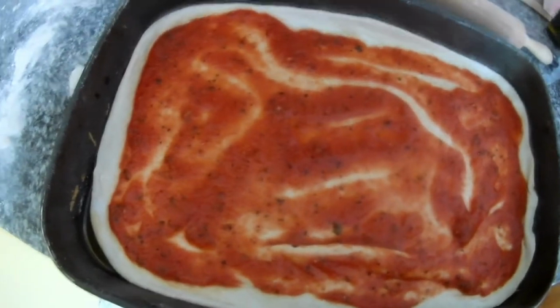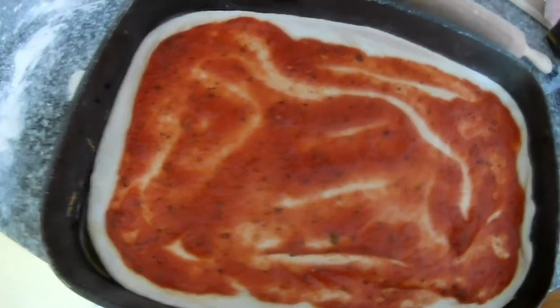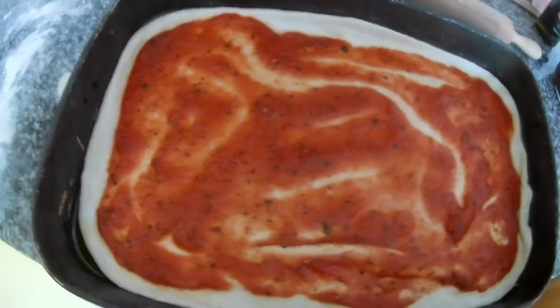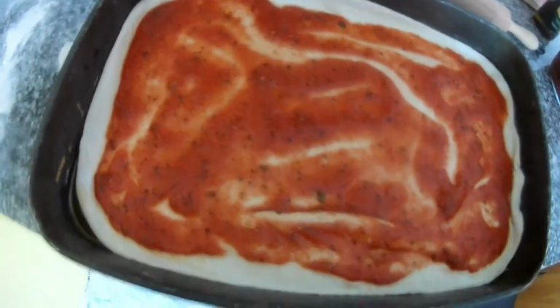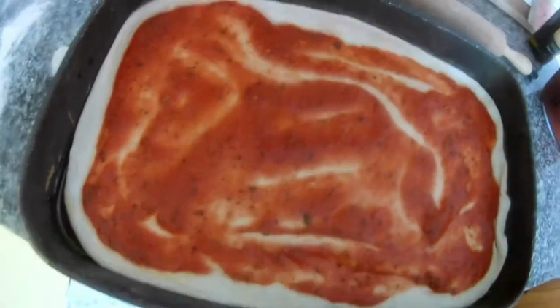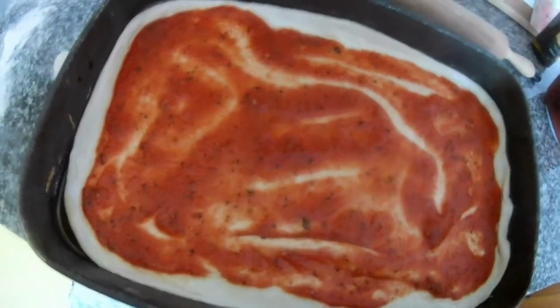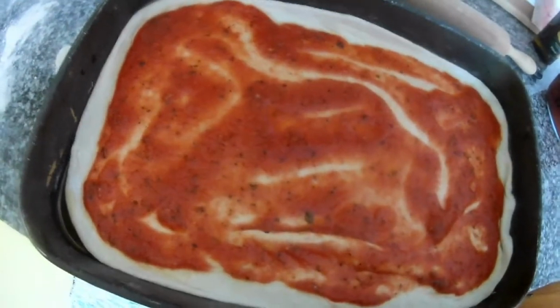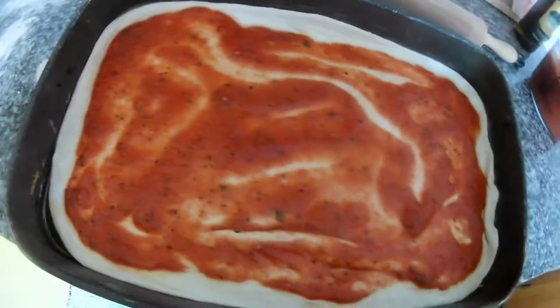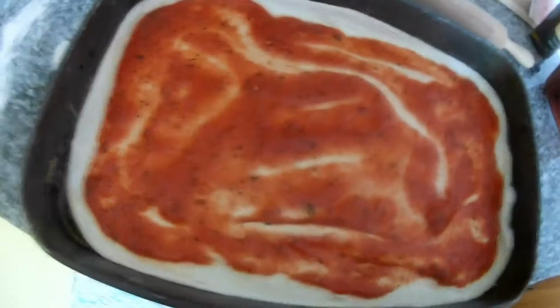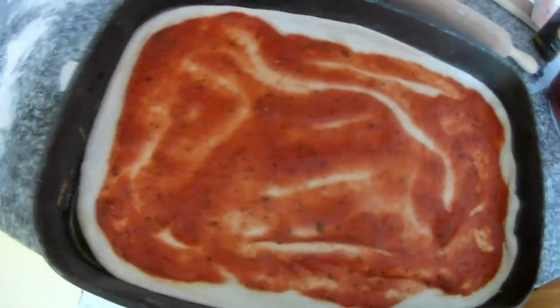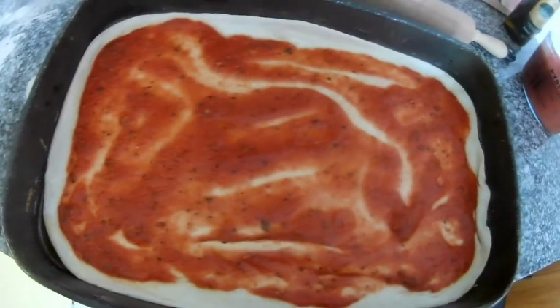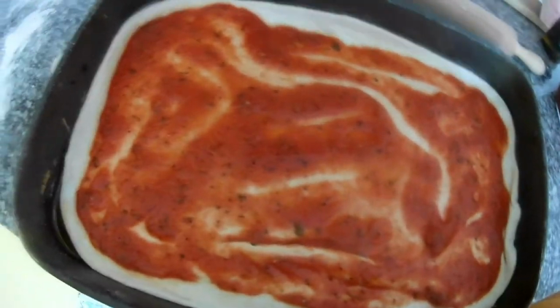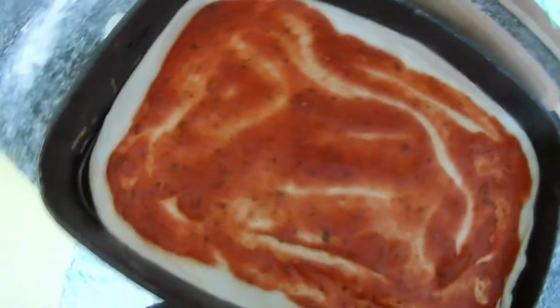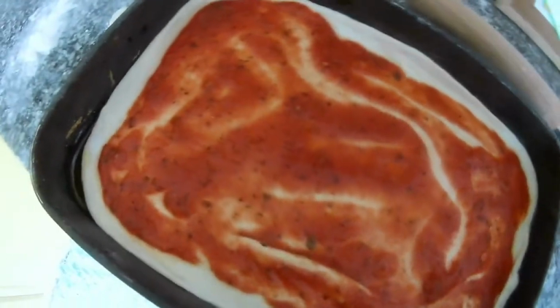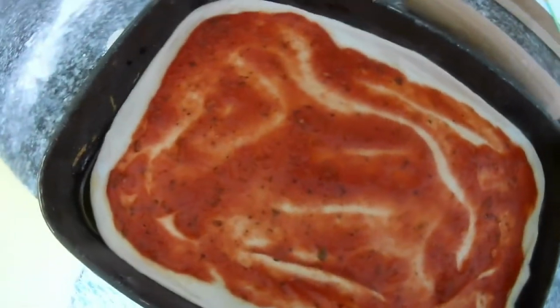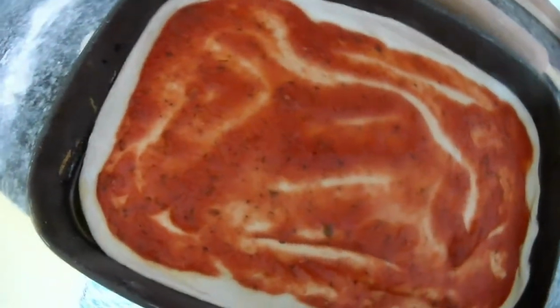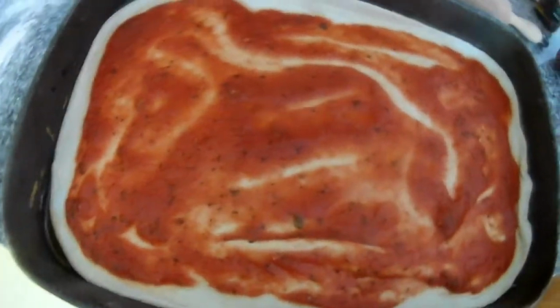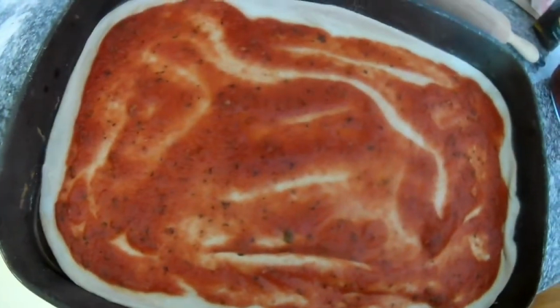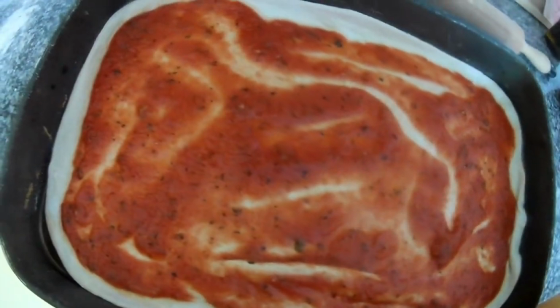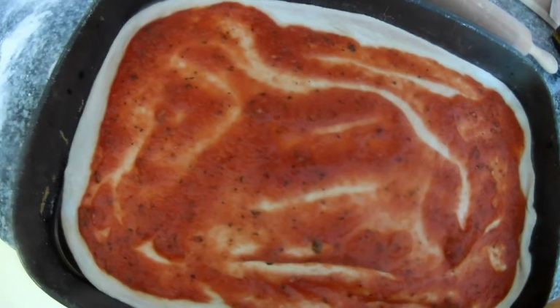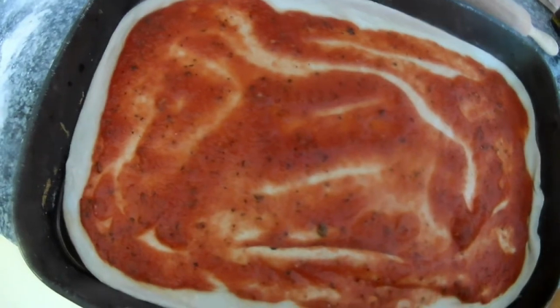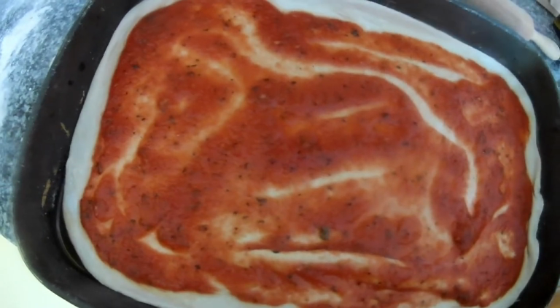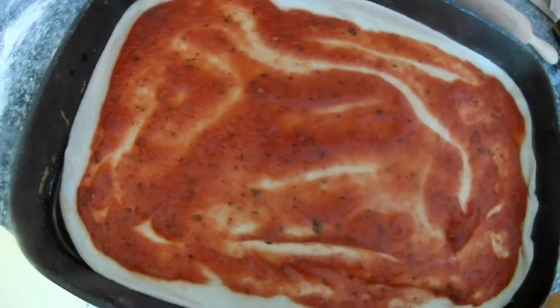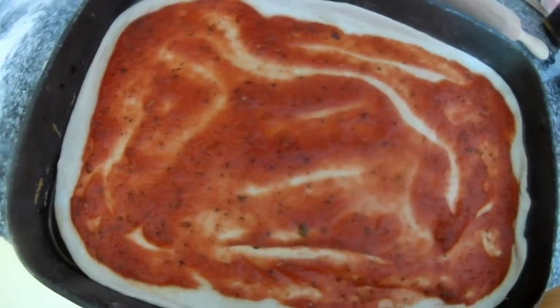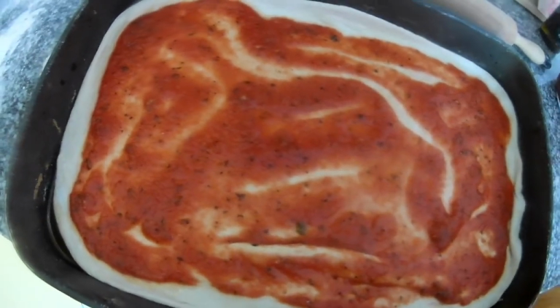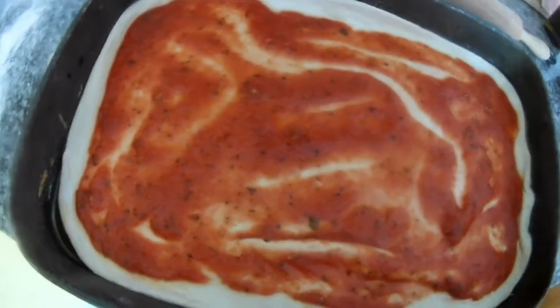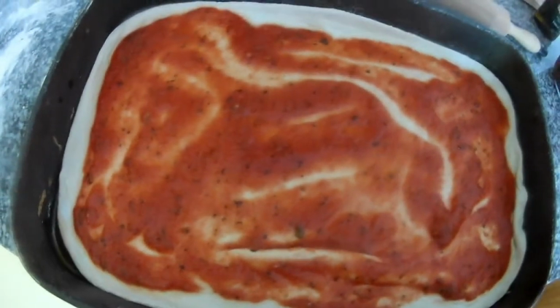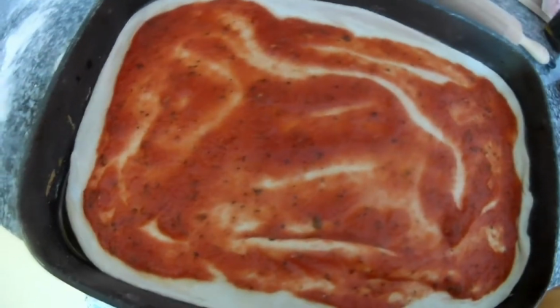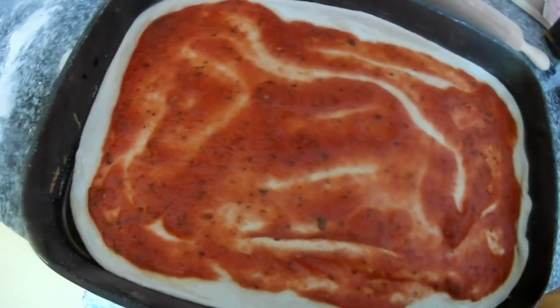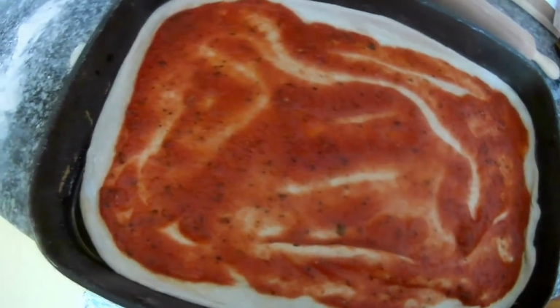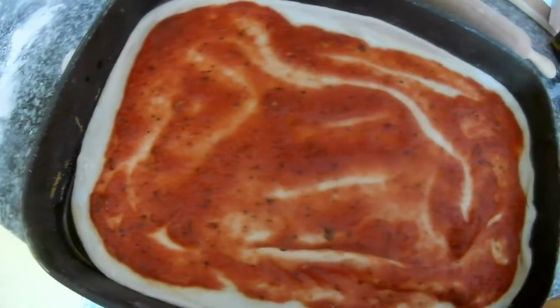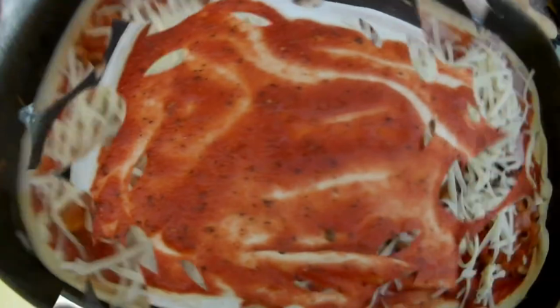For toppings you can use mushrooms, tuna, sardines, prawns, chorizo — everything is up to you. Everything is in your mind and in your hands.